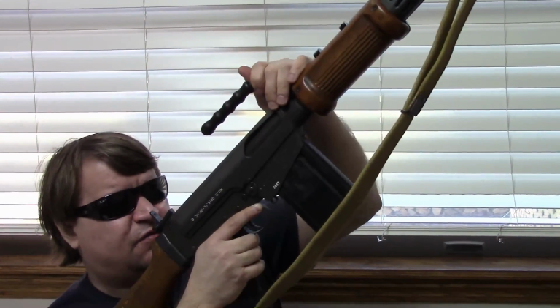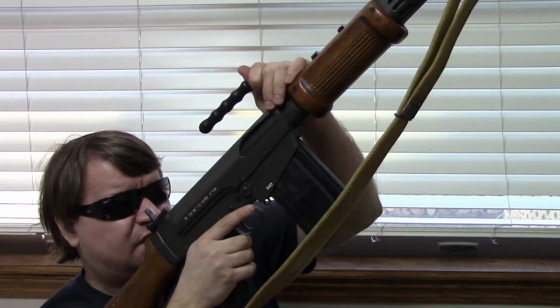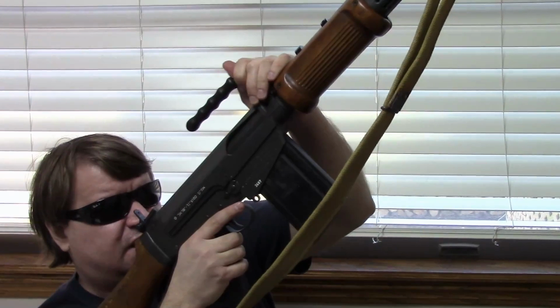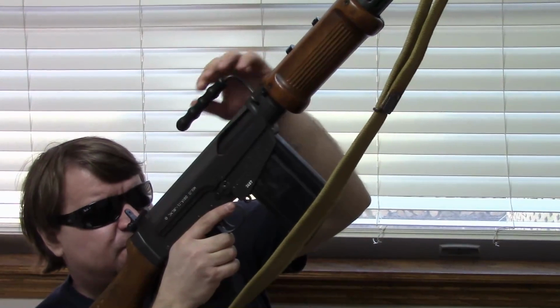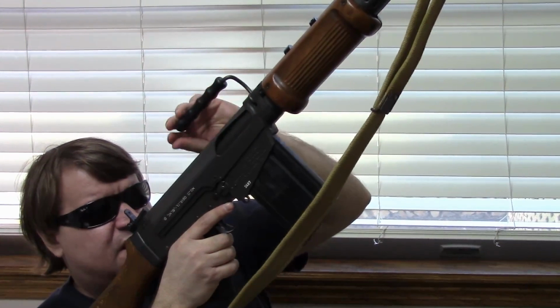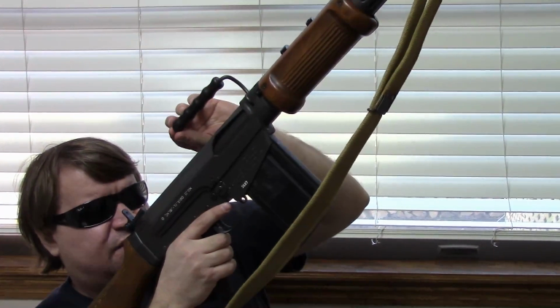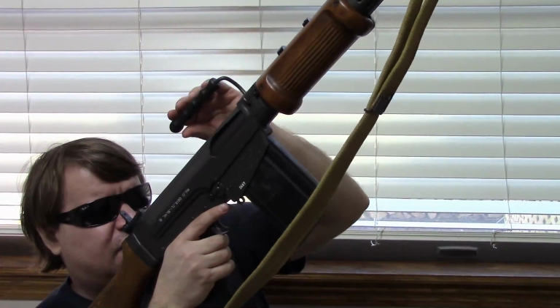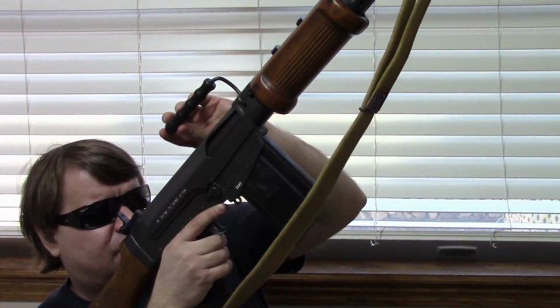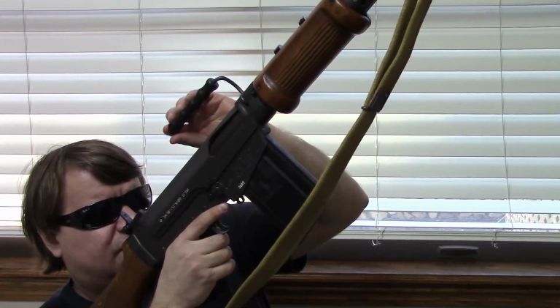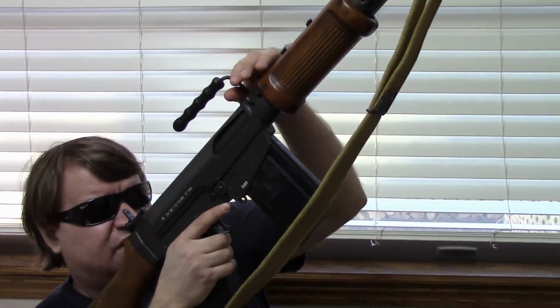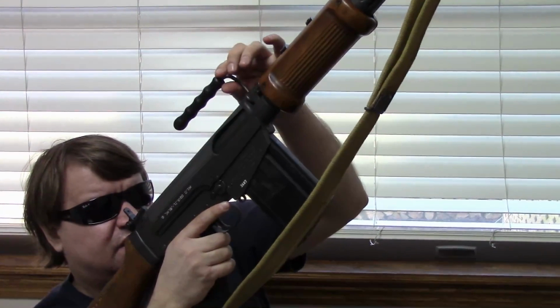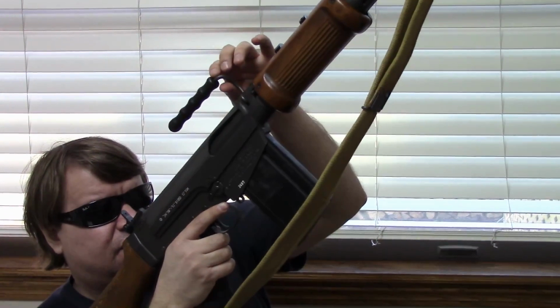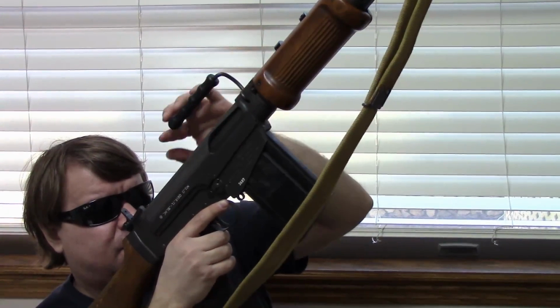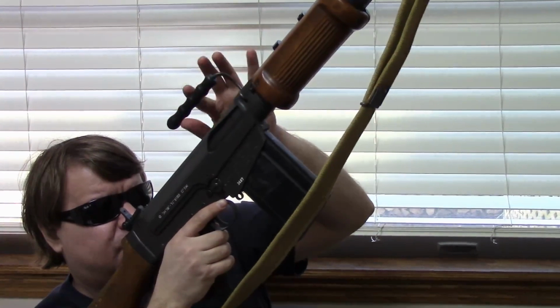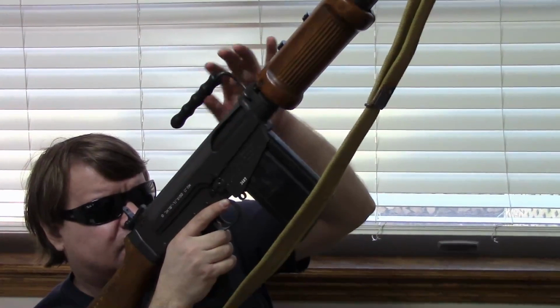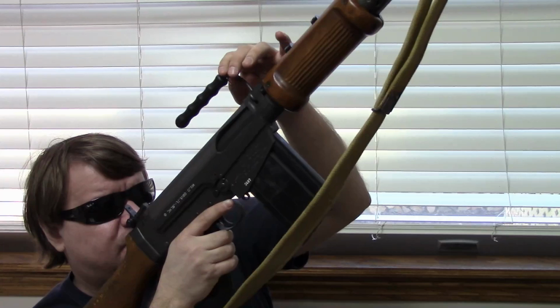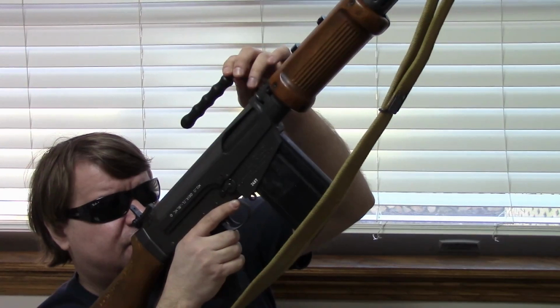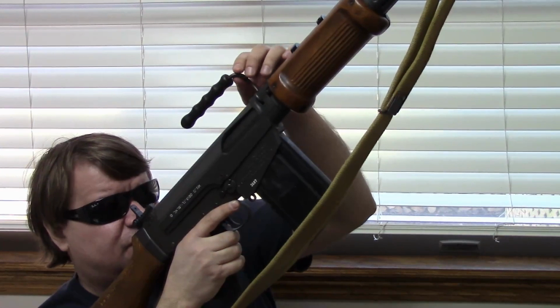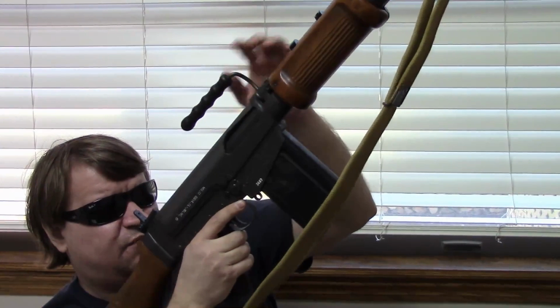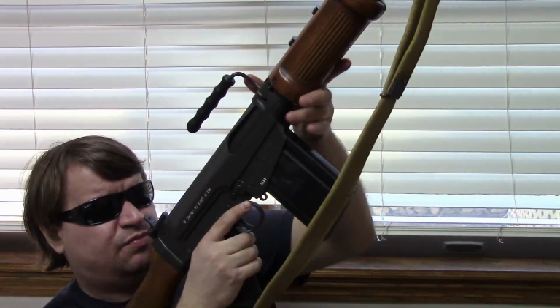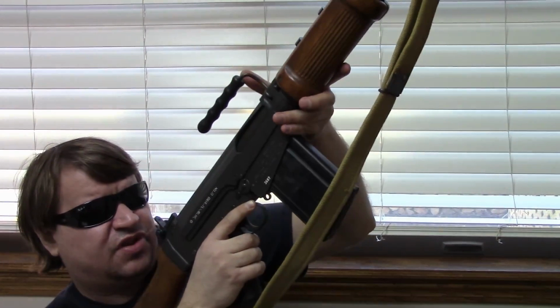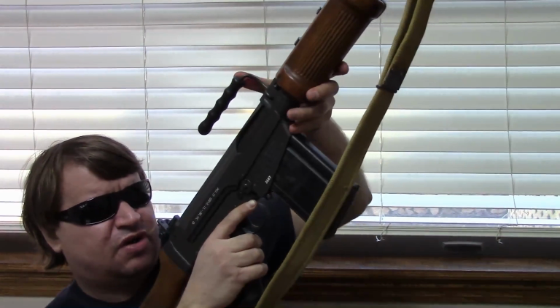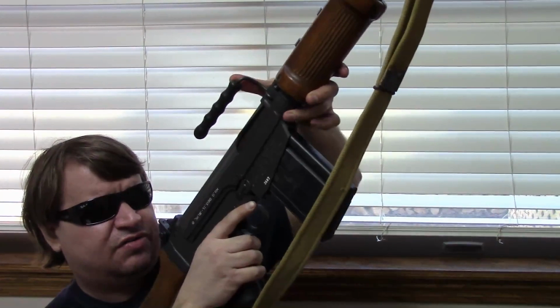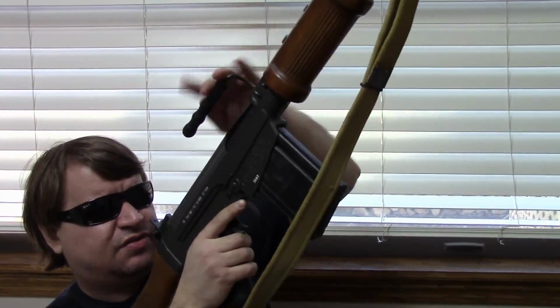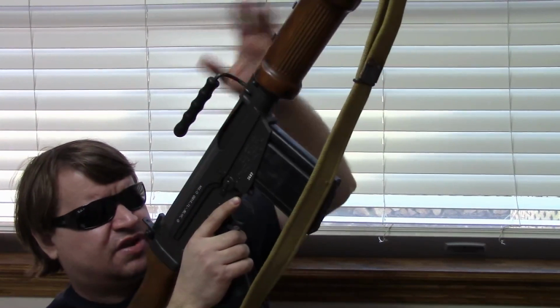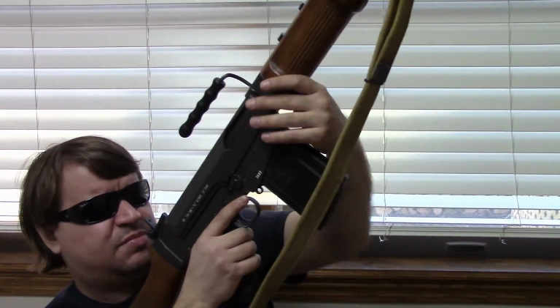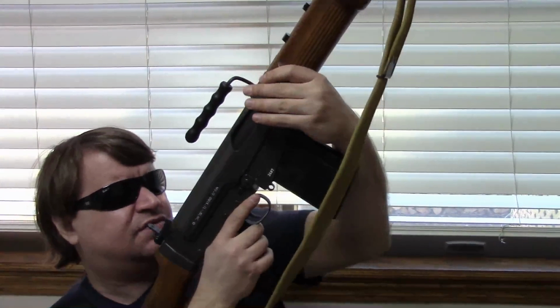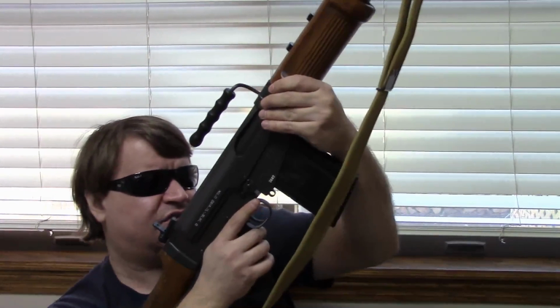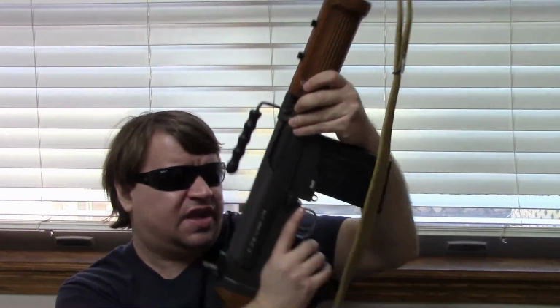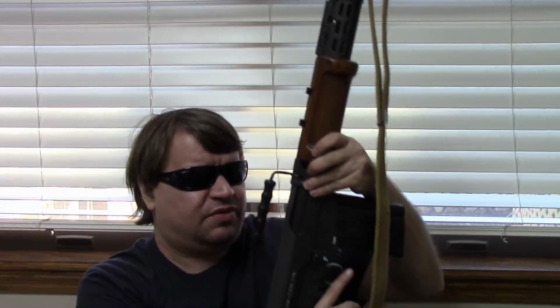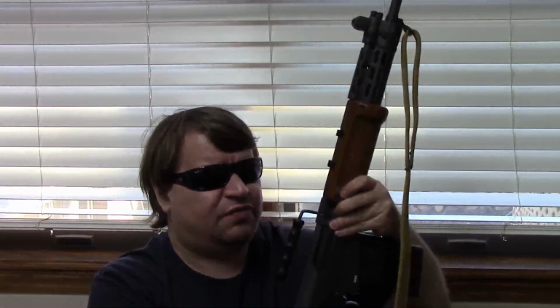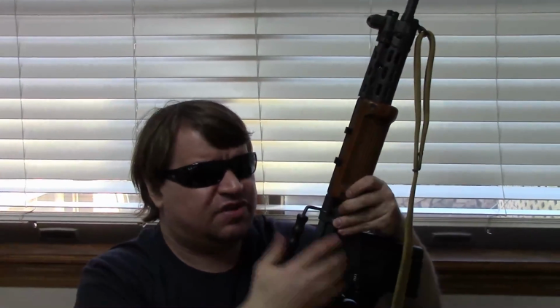We have a folding carry handle. The Israeli version is solid — the polymer is actually melded to the steel rod, so it doesn't rotate. The Belgian versions, the handle itself would rotate.